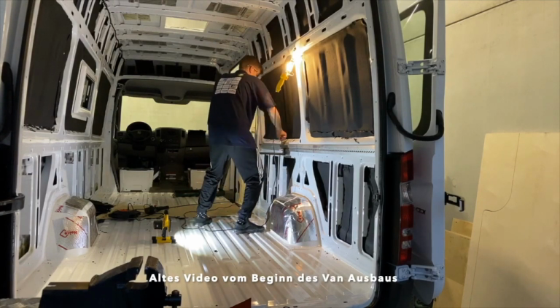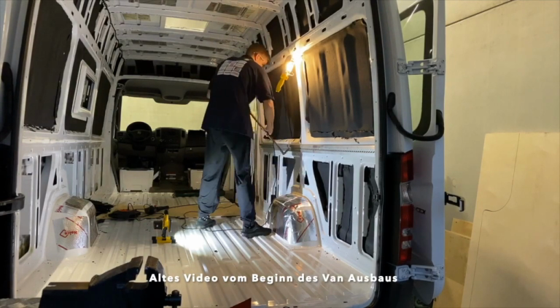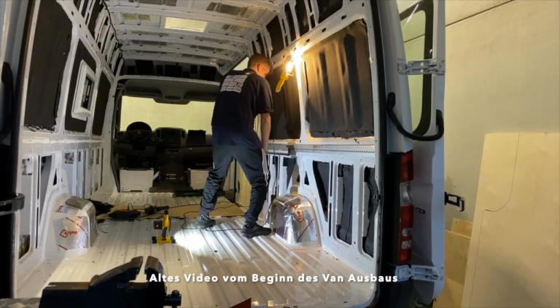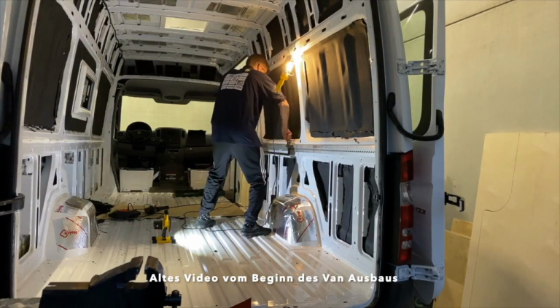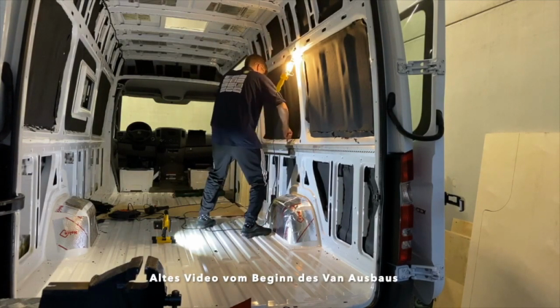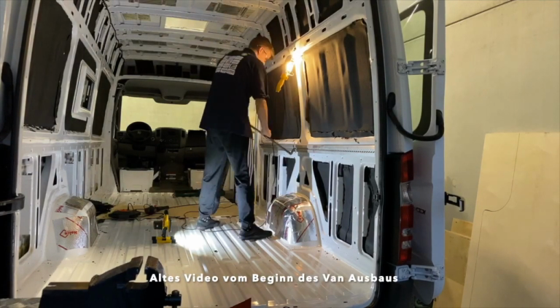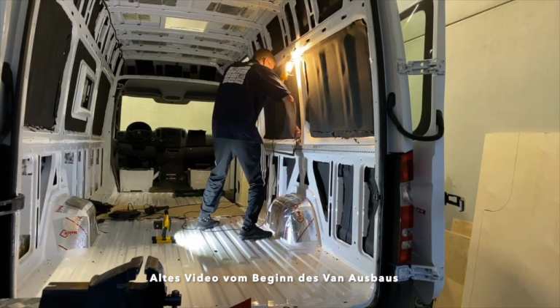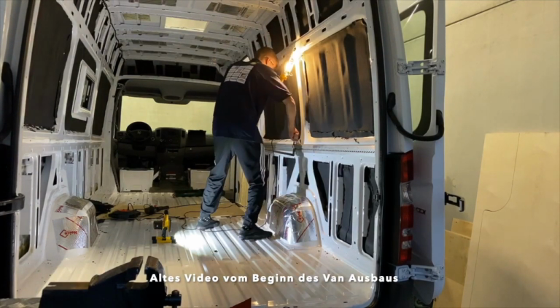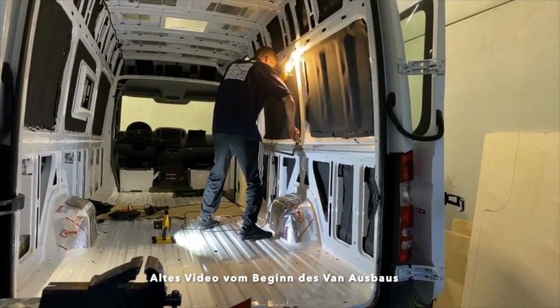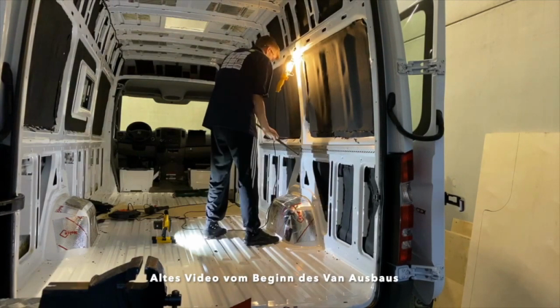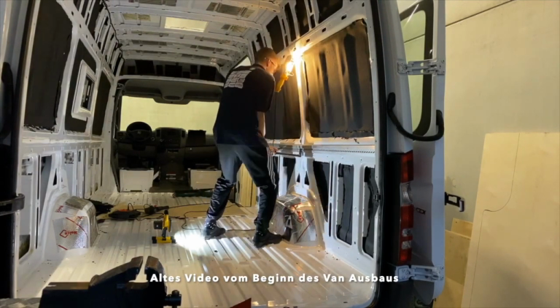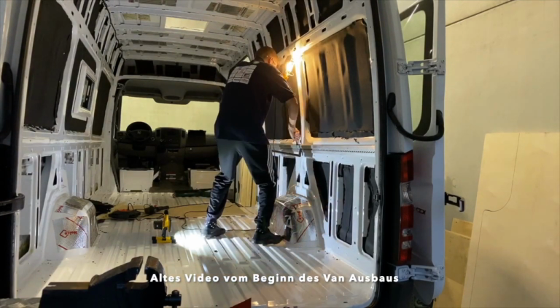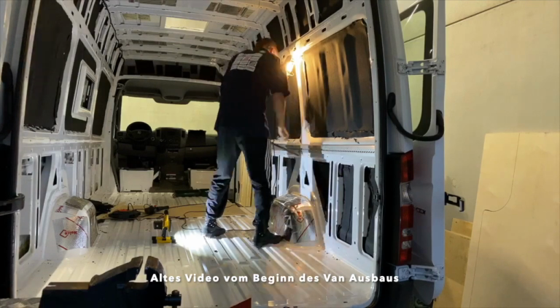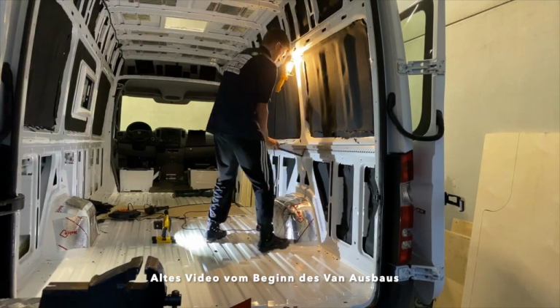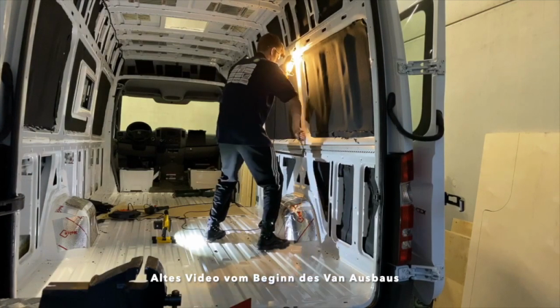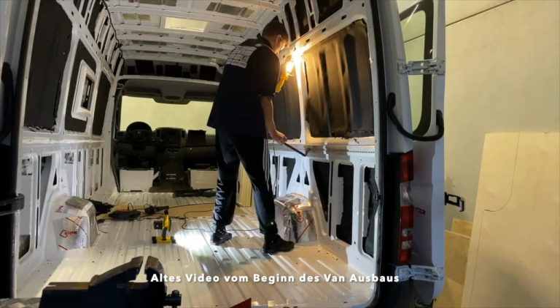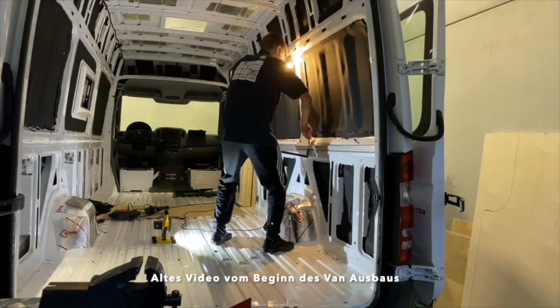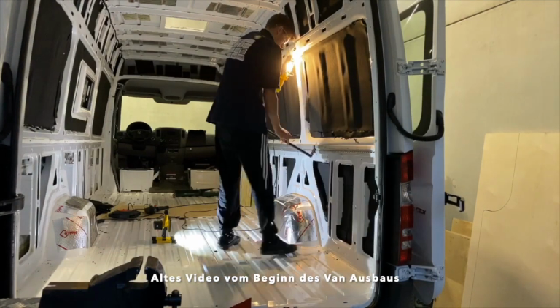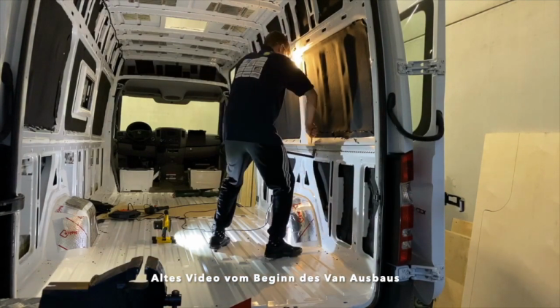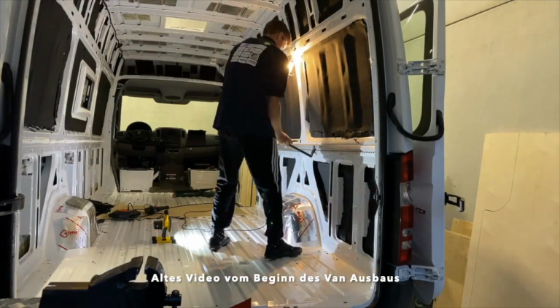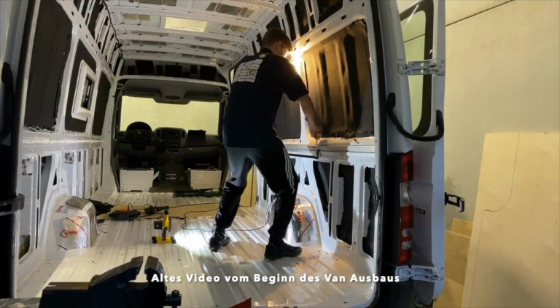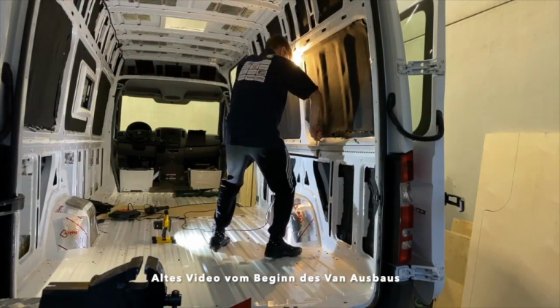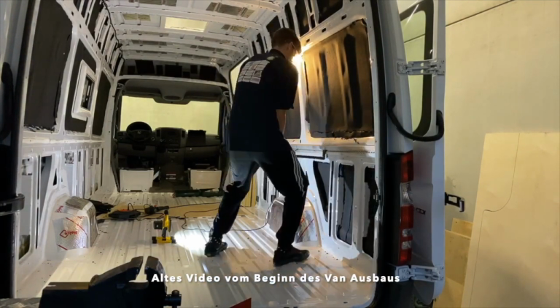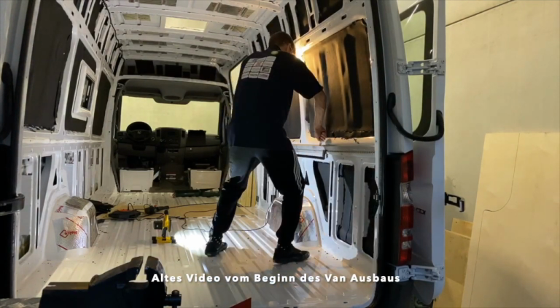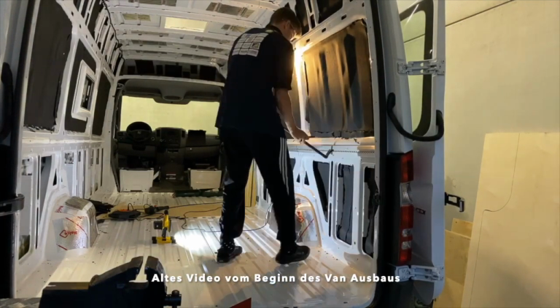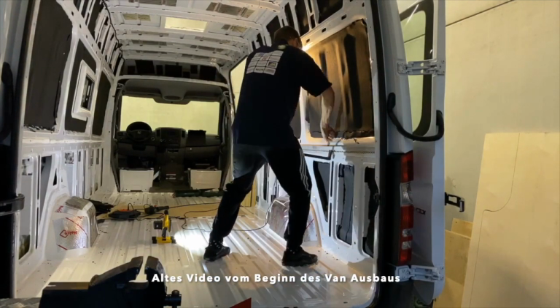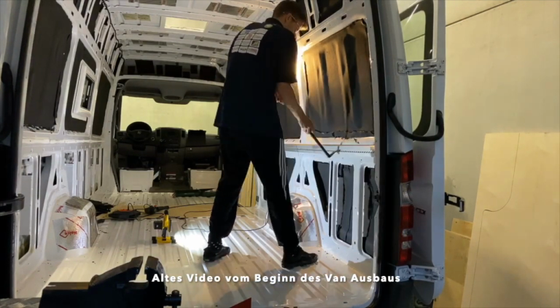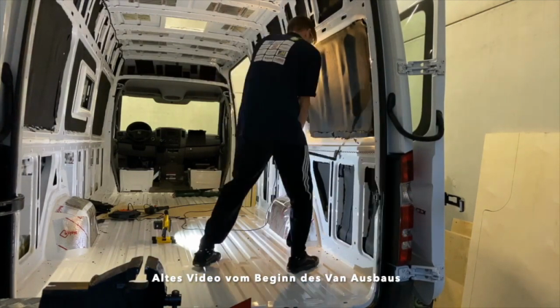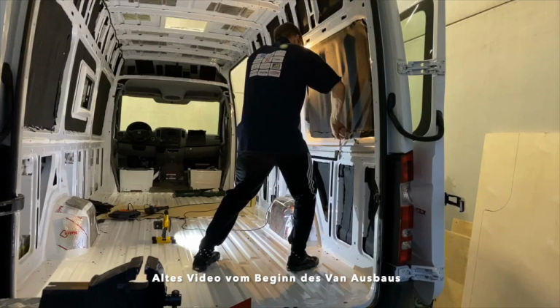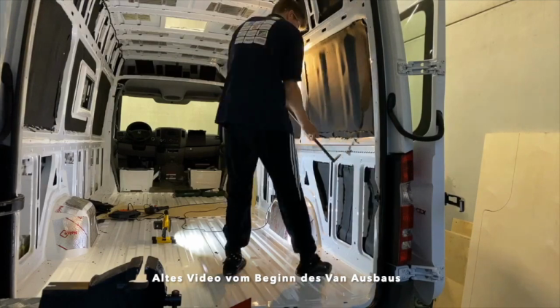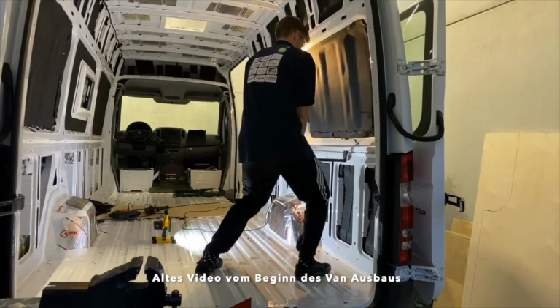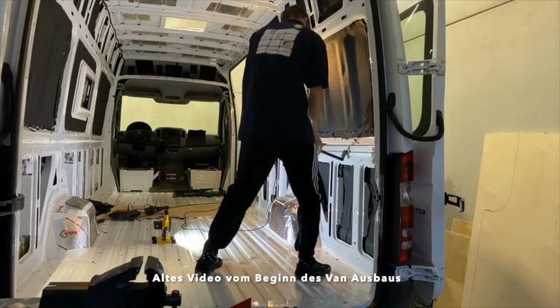Und zwar erst mit dem Cuttermesser hinten den Kleber ein bisschen gelöst und dann mit der Brechstange das Ganze im Prinzip rausgeholt. Aber seid da bitte vorsichtig.